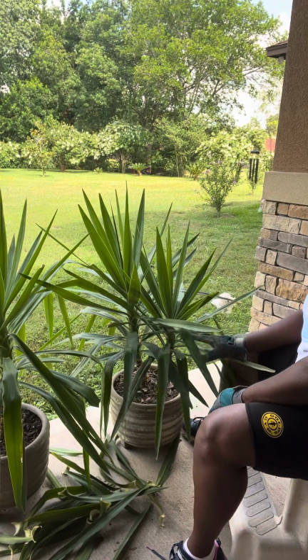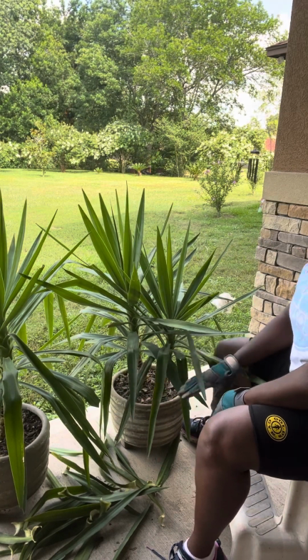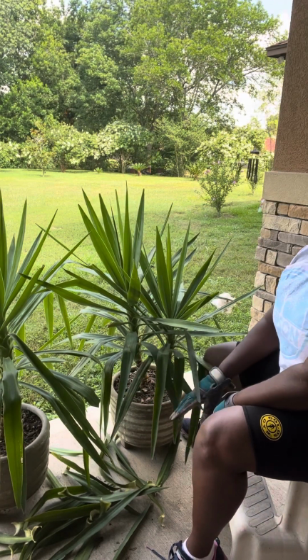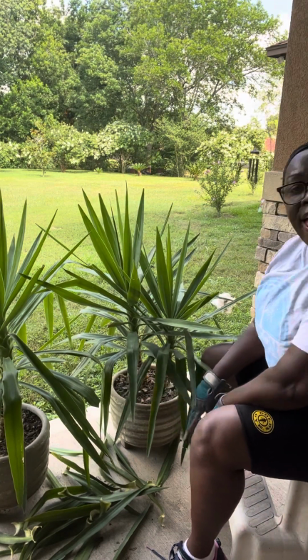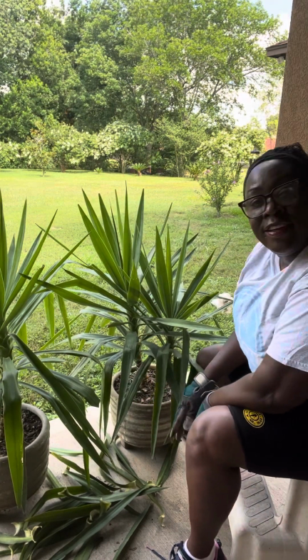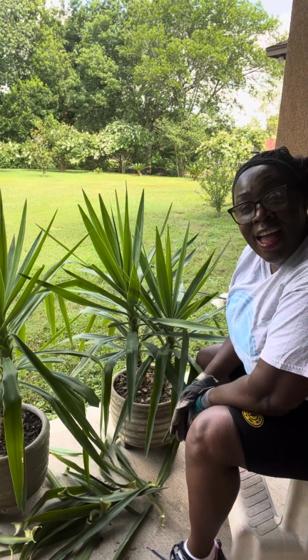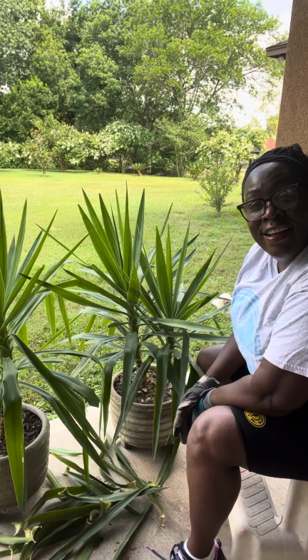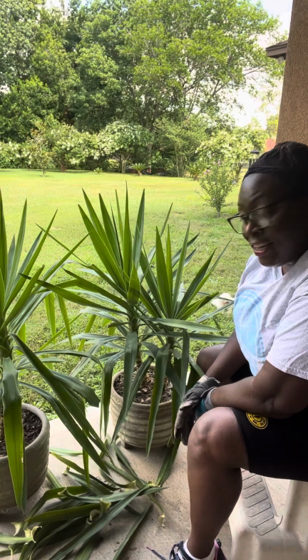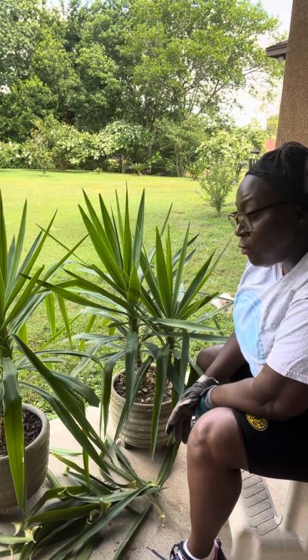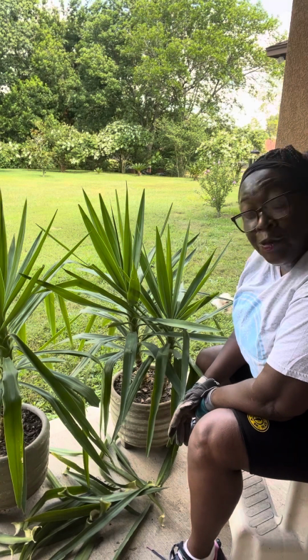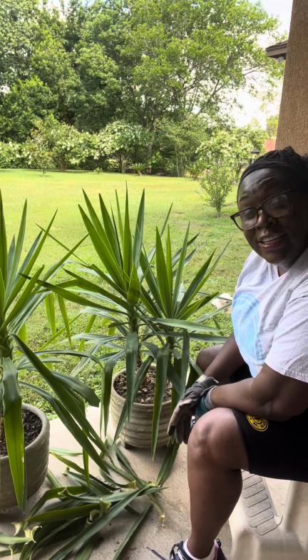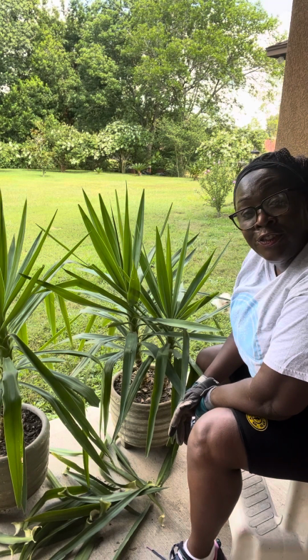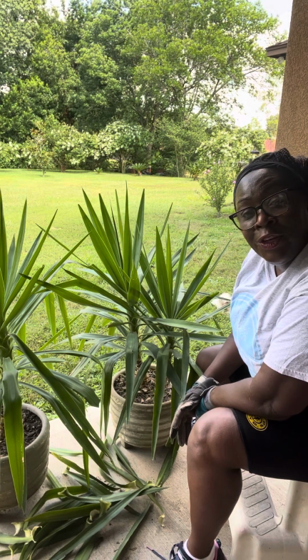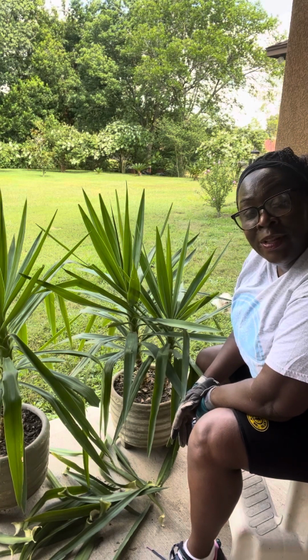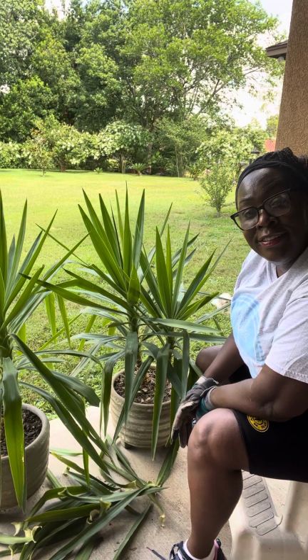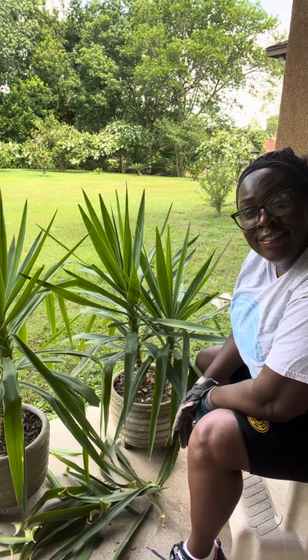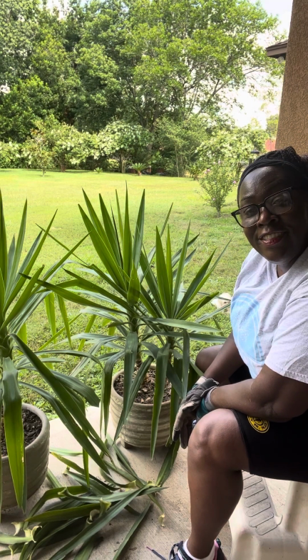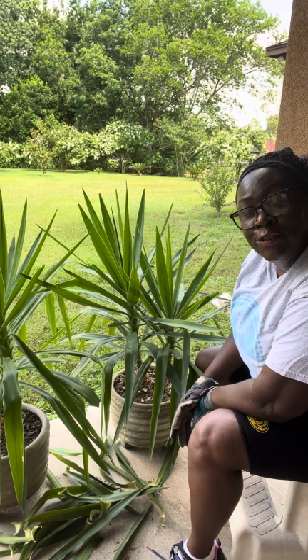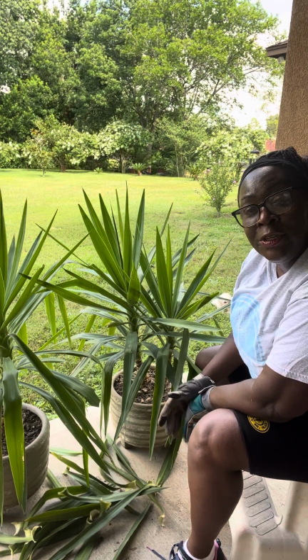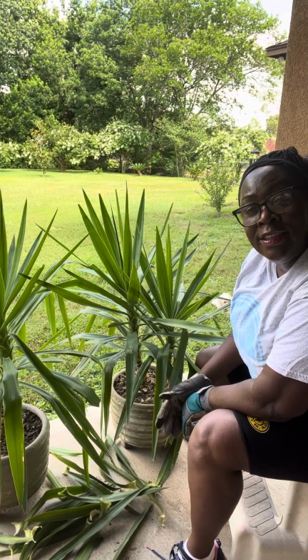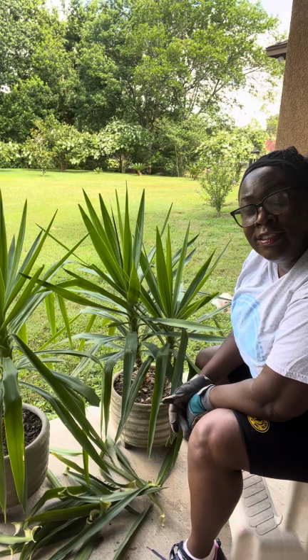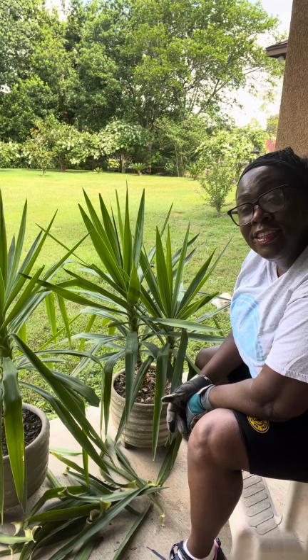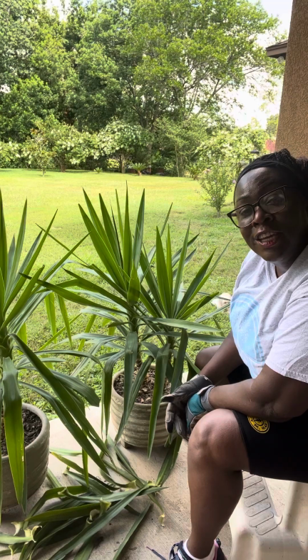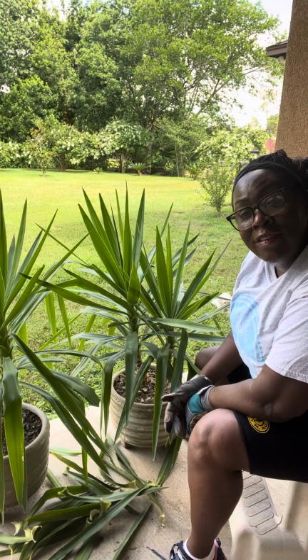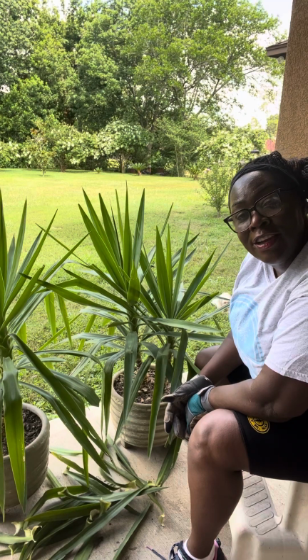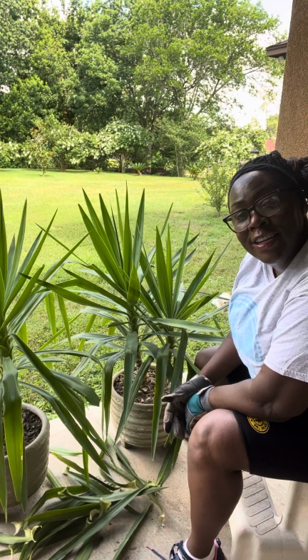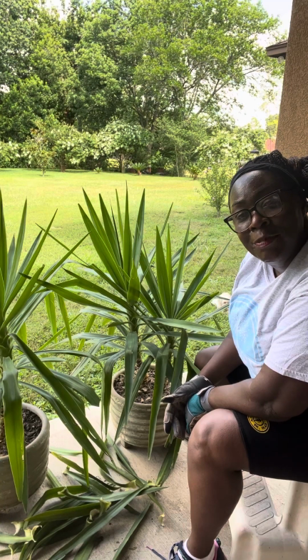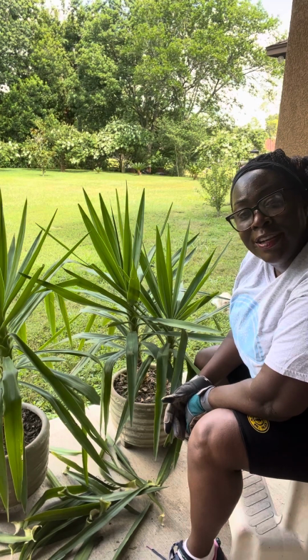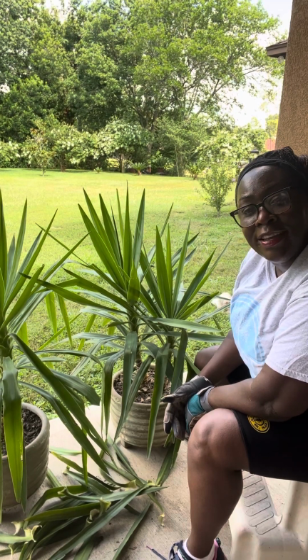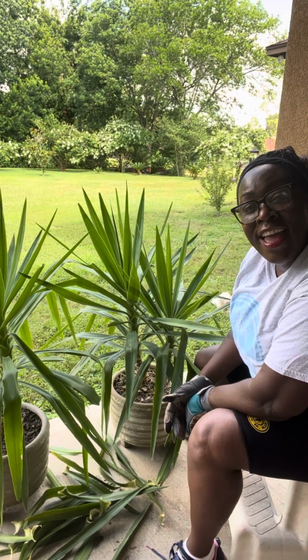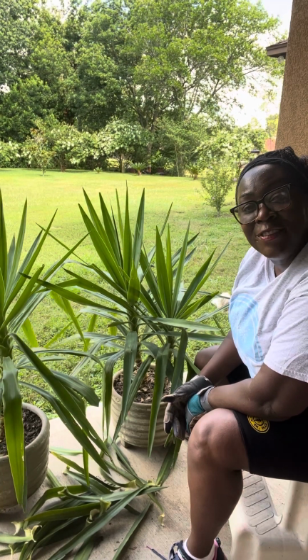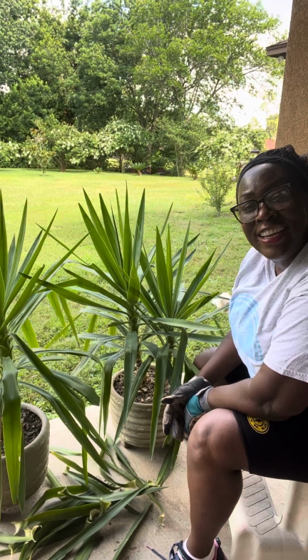And there you have it — removing the leaves from the yucca plant. Thanks for tuning in to Cooking, Crafting and Gardening with Margaret and Mia. Have a great day.